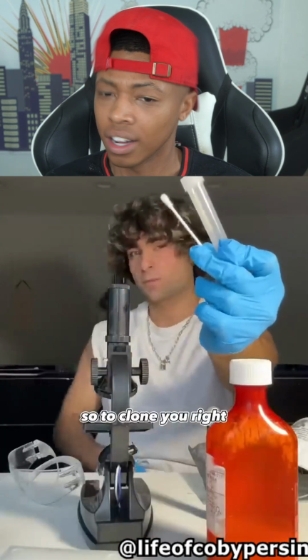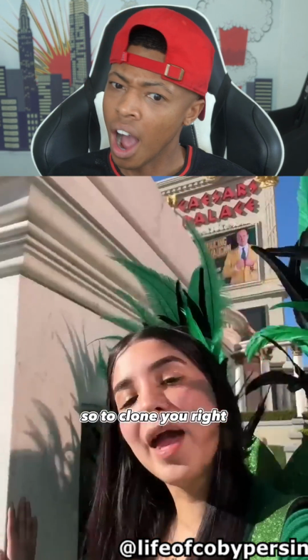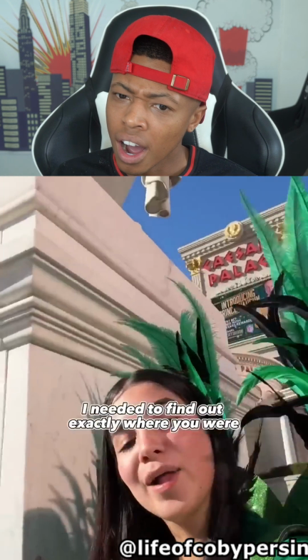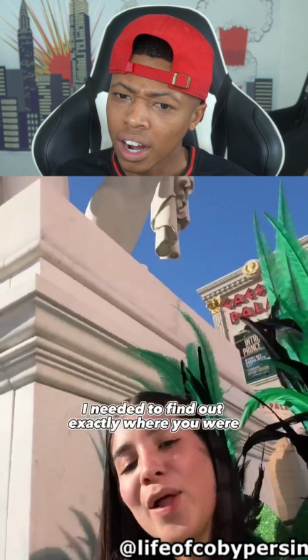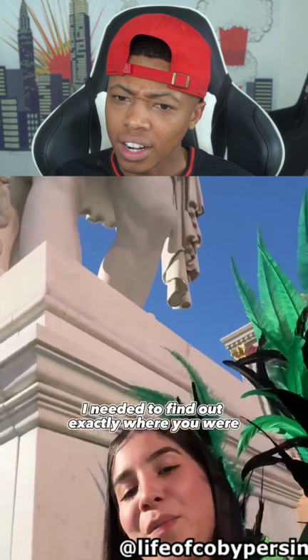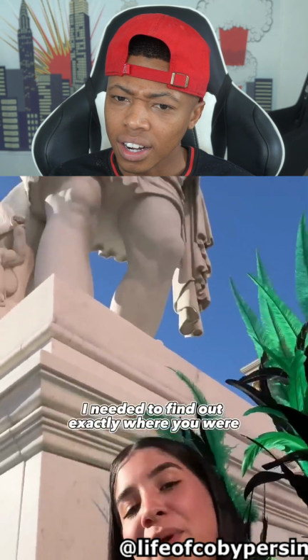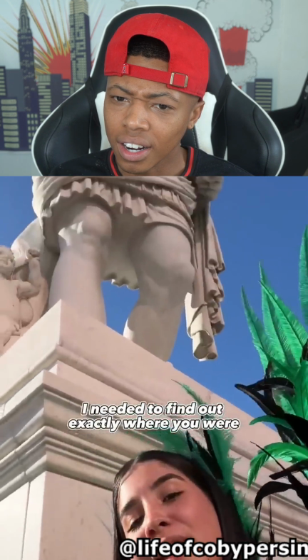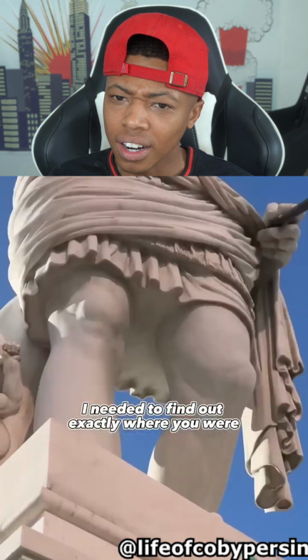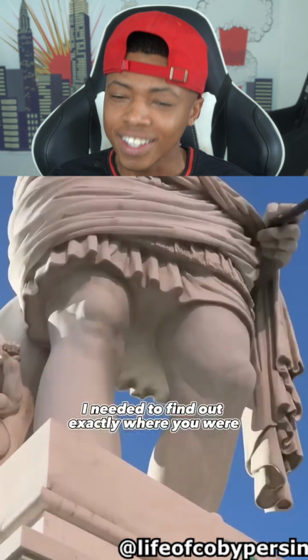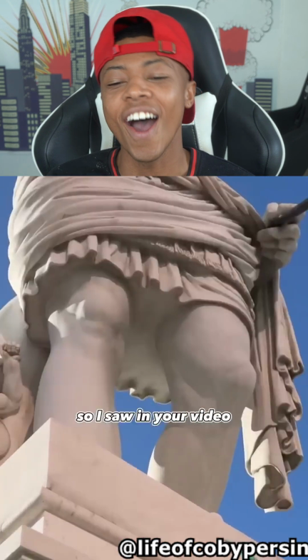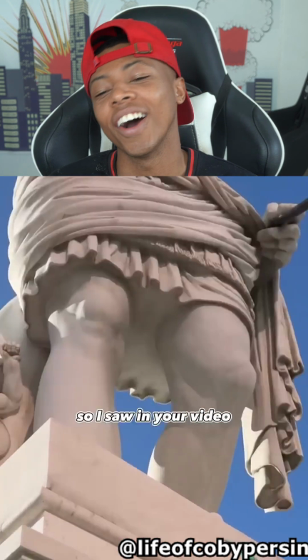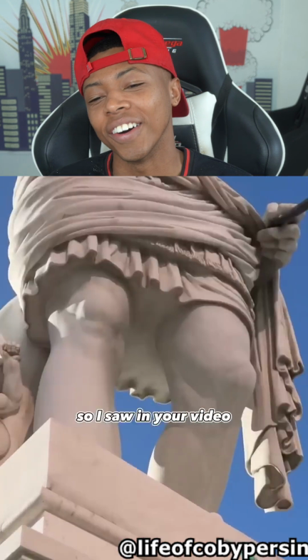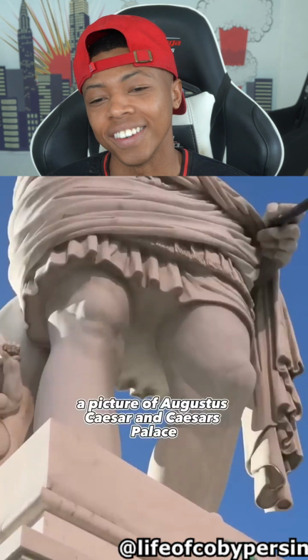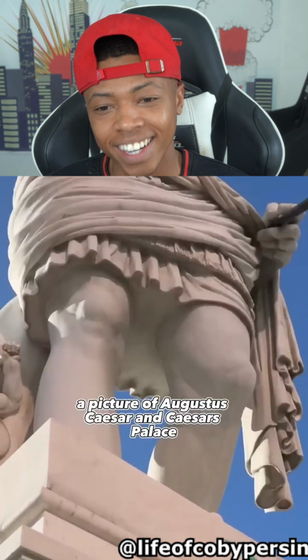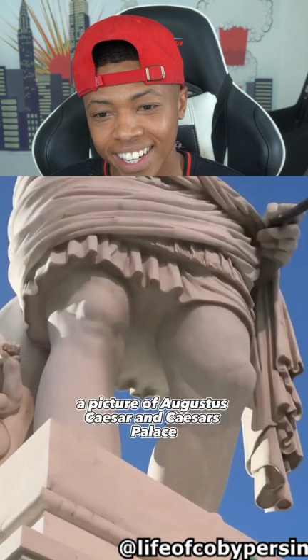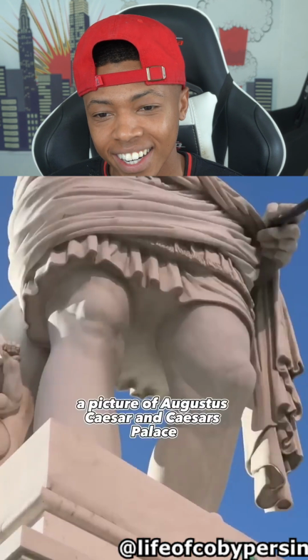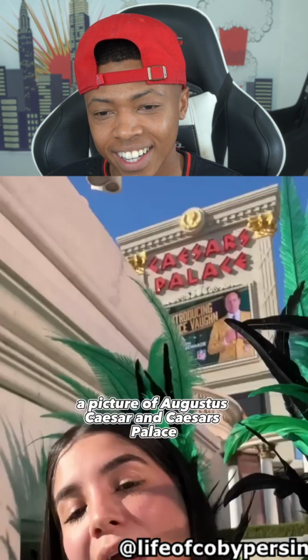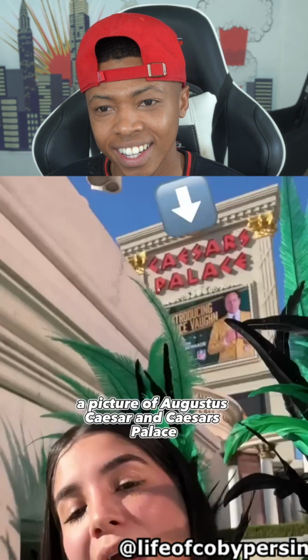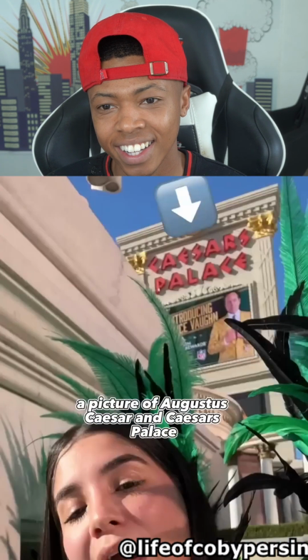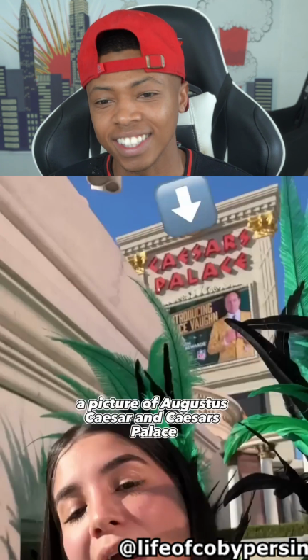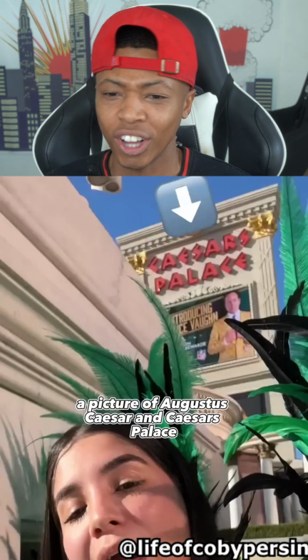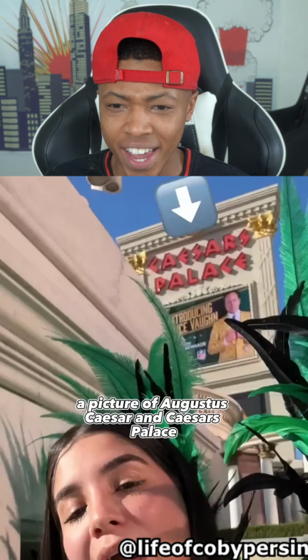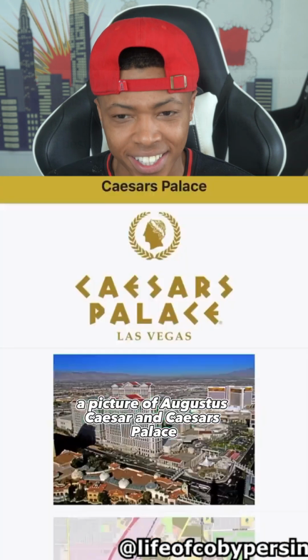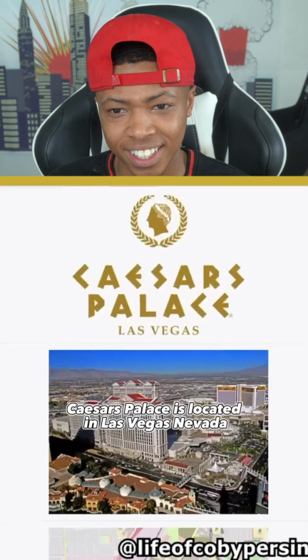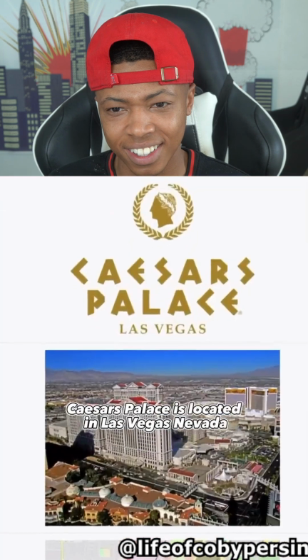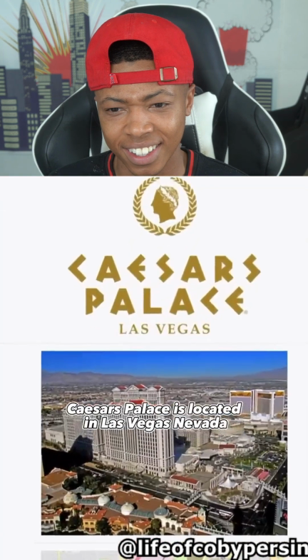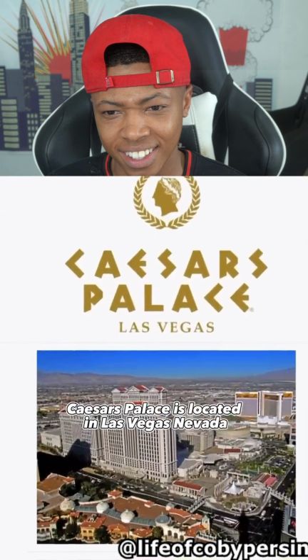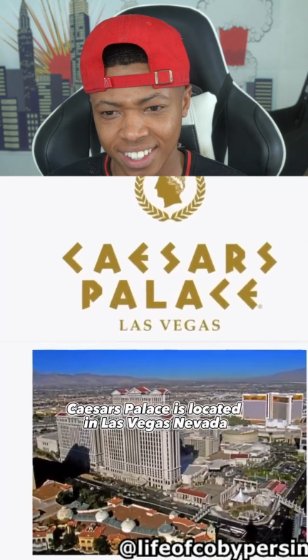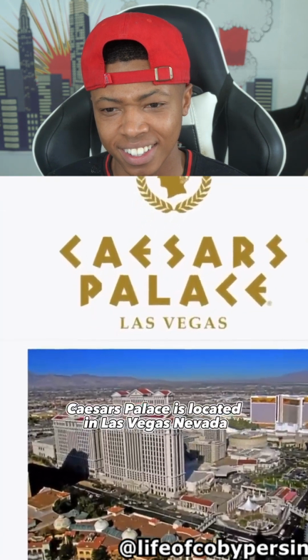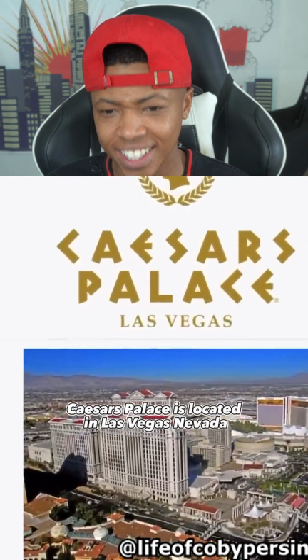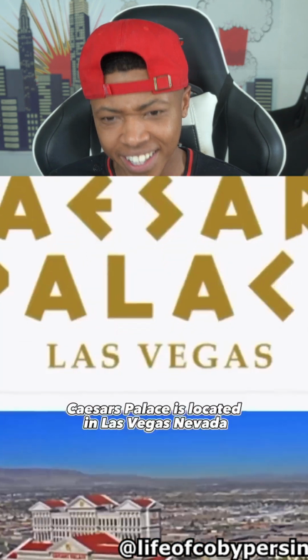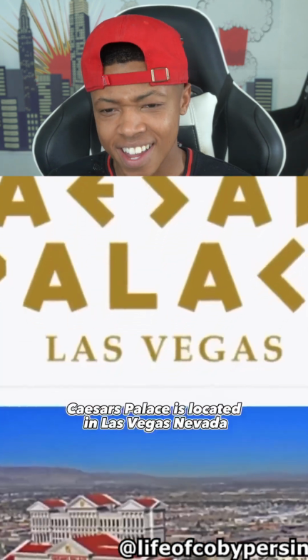So to clone you right, I need to find out exactly where you were. I saw in your video a picture of Augustus Caesar's Palace. That's Las Vegas. Caesar's Palace is located in Las Vegas, Nevada.